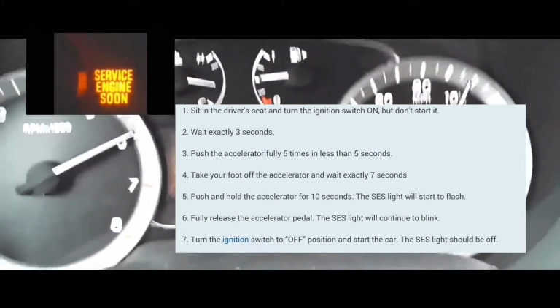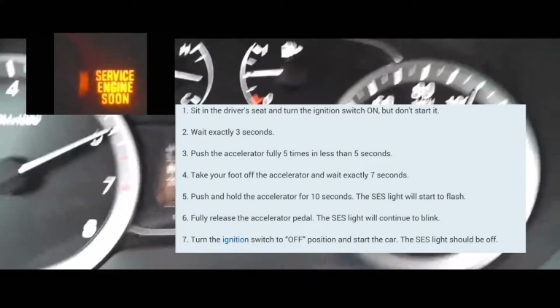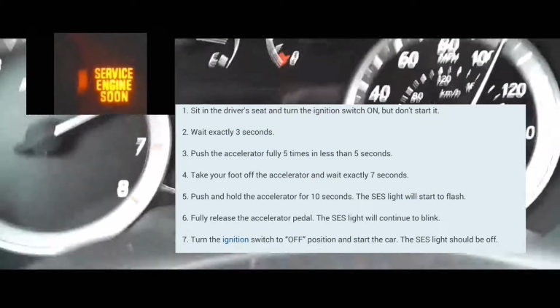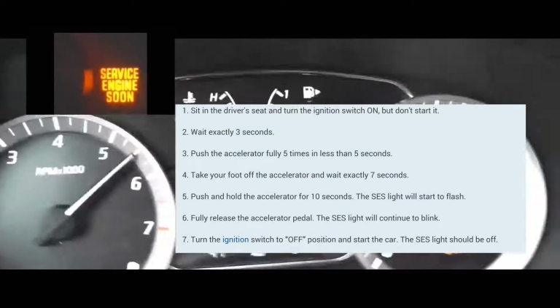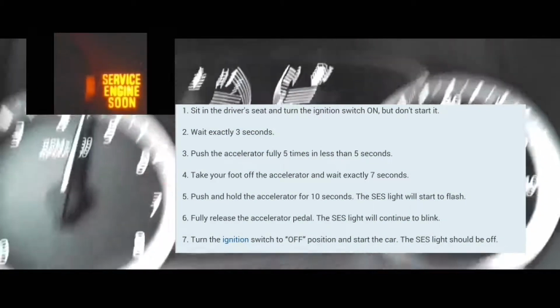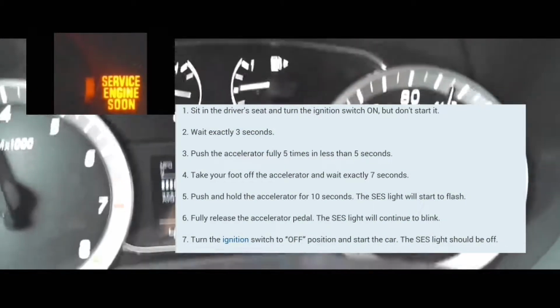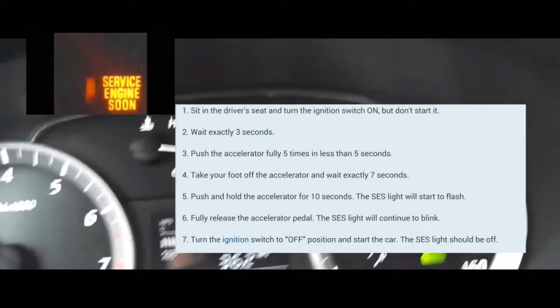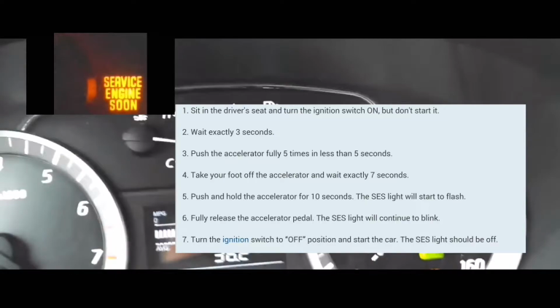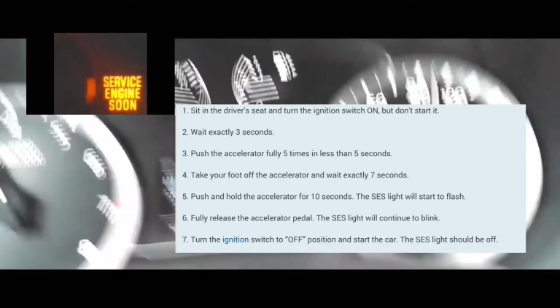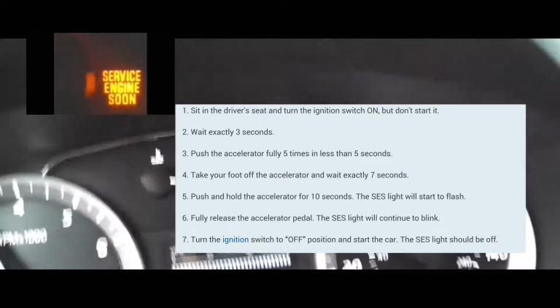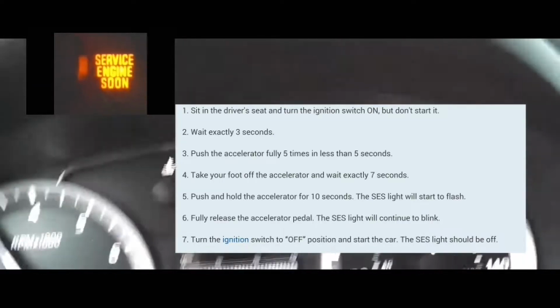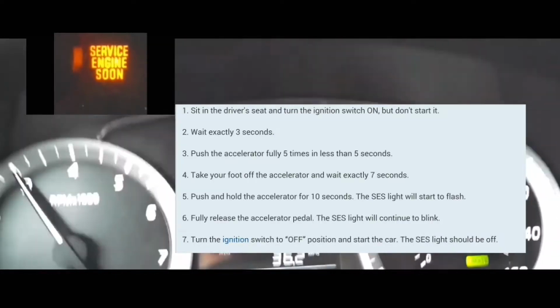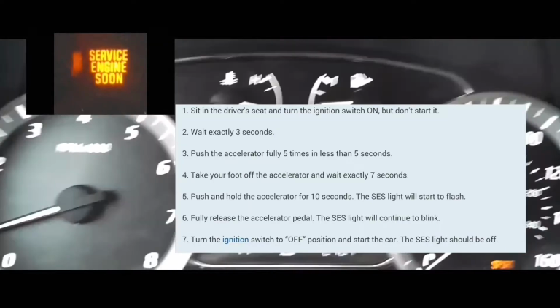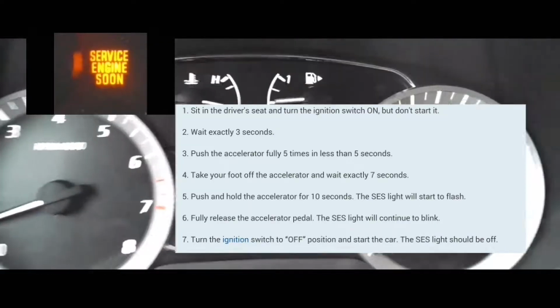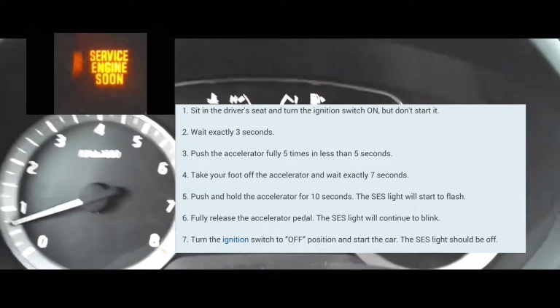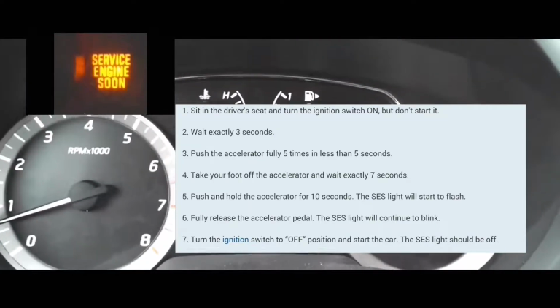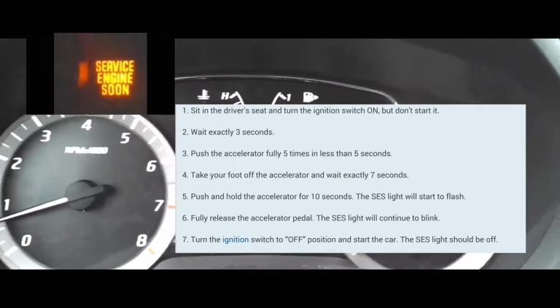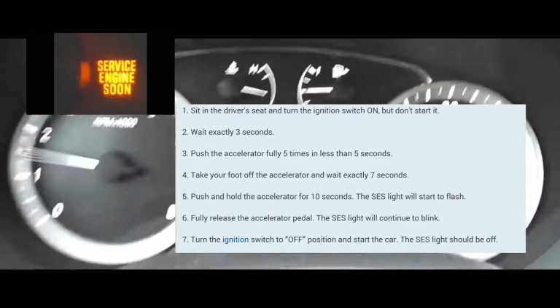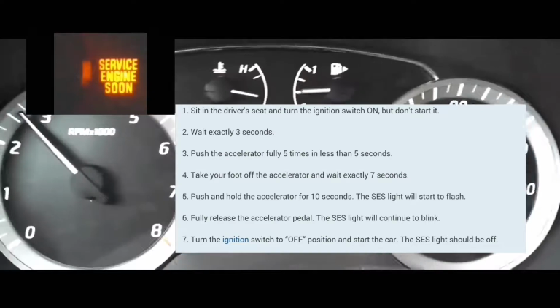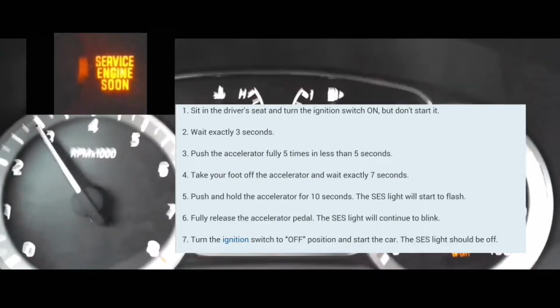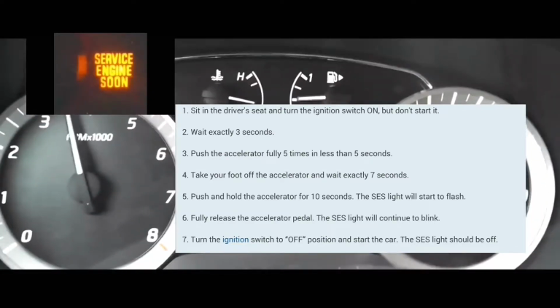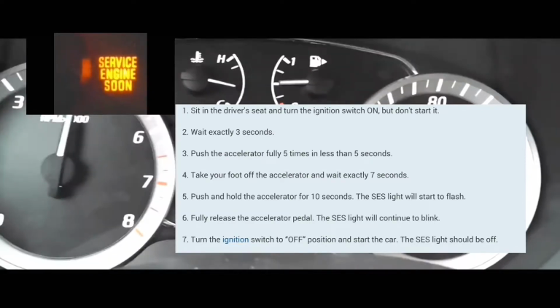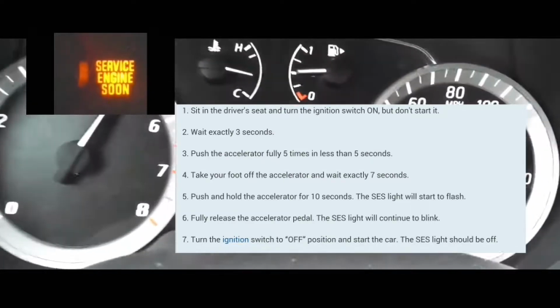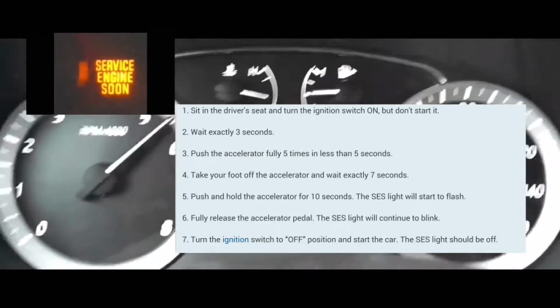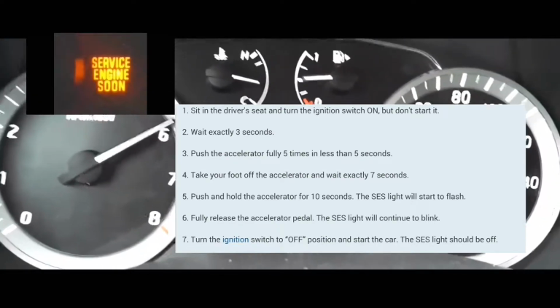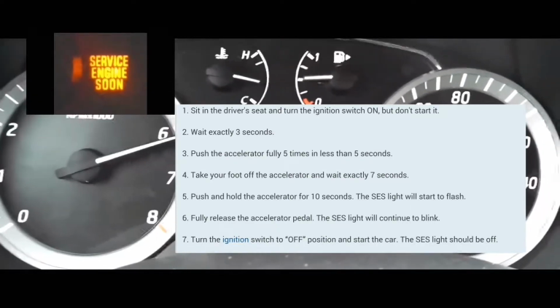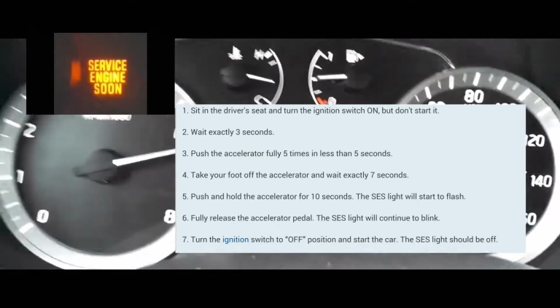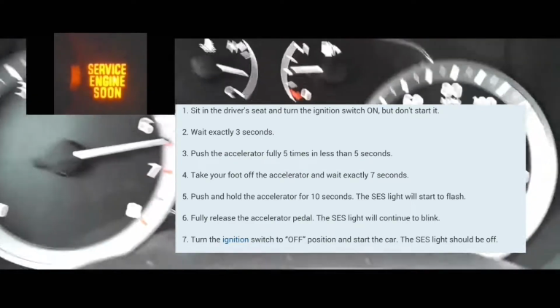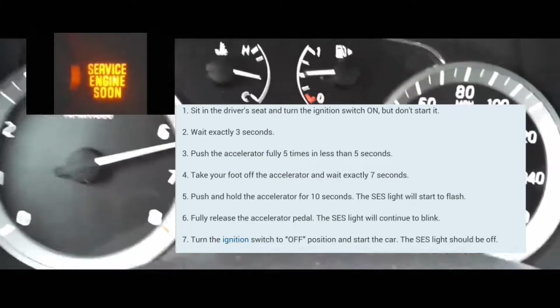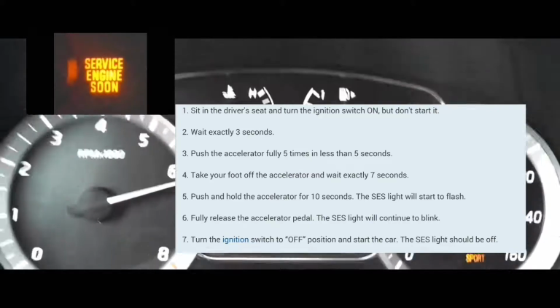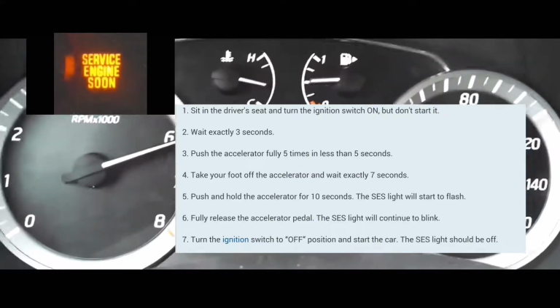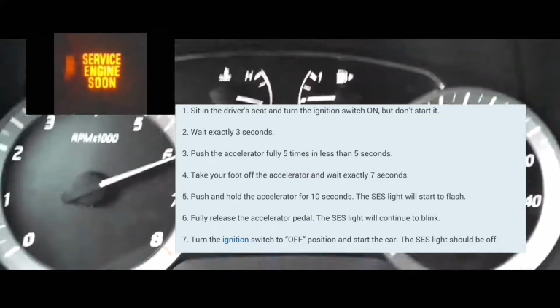Make sure that all the lights are completely on. At that point, you're going to wait three seconds. After that, you're going to push the accelerator five times within five seconds. It really doesn't matter how fast you do it, but you've got to do it within five seconds.